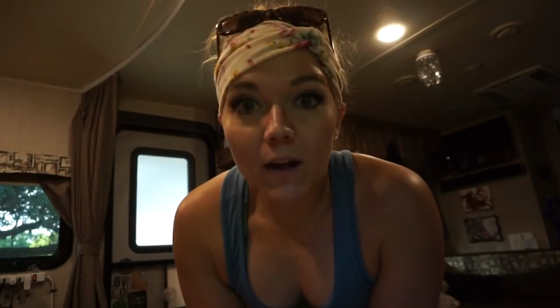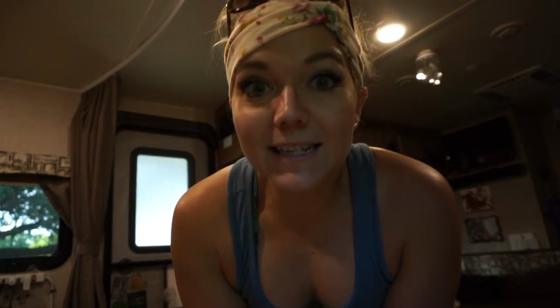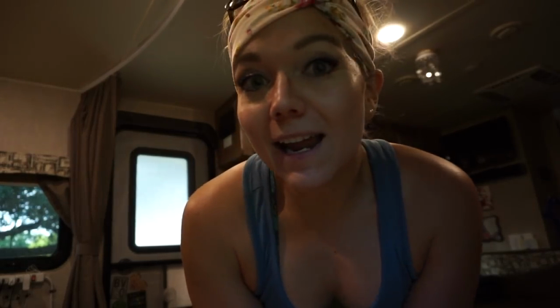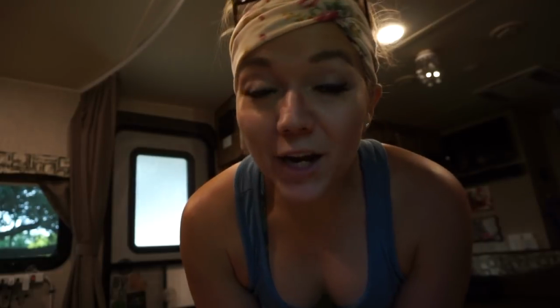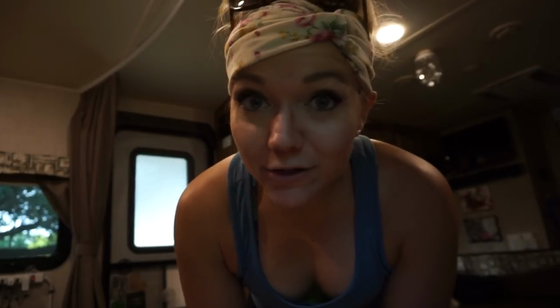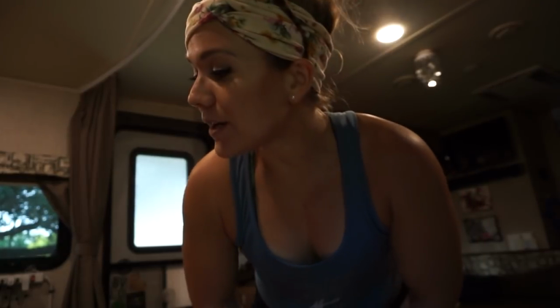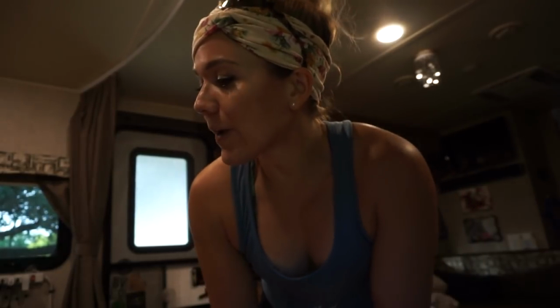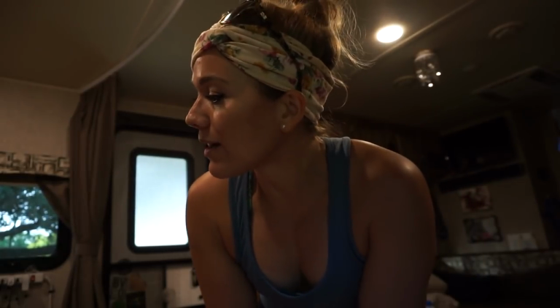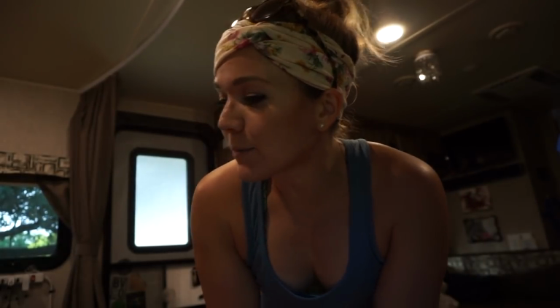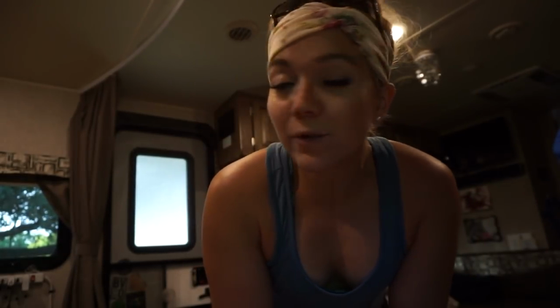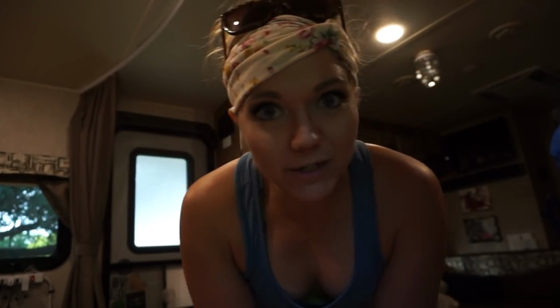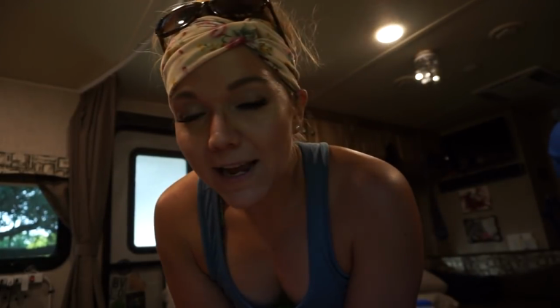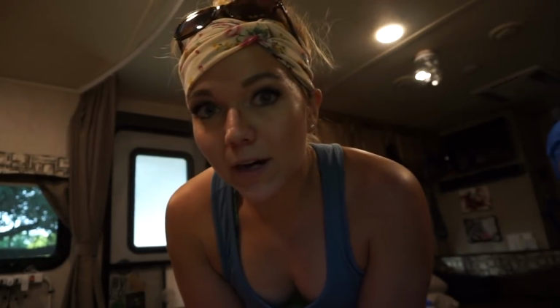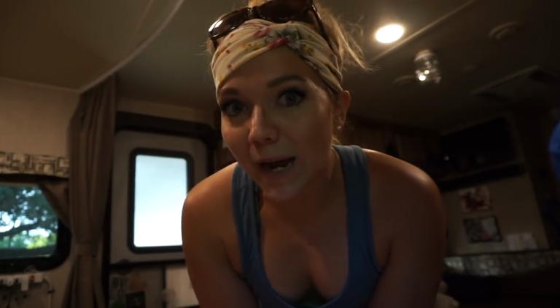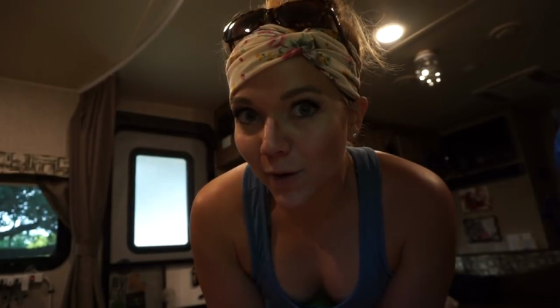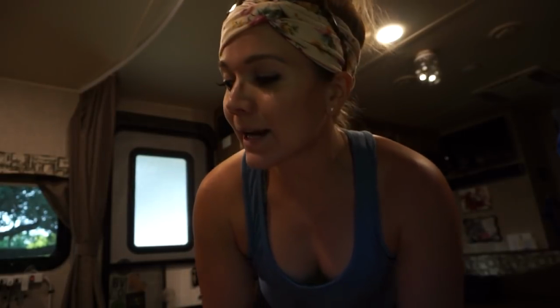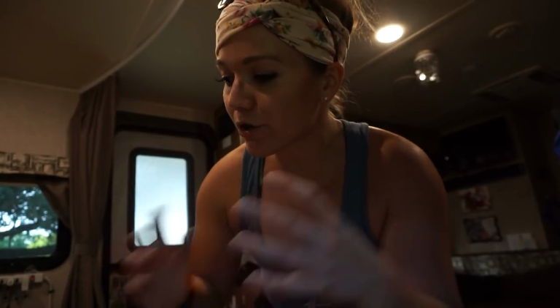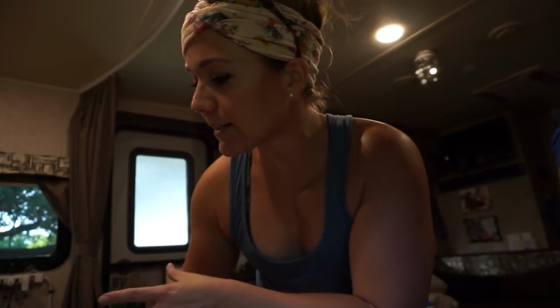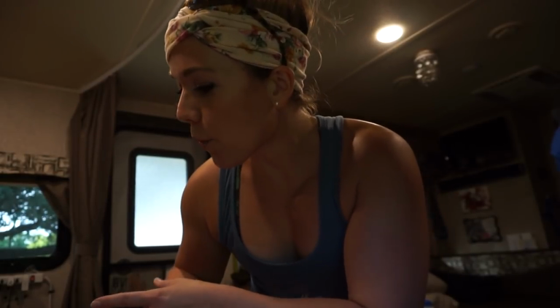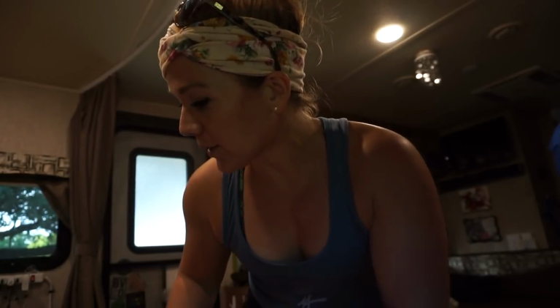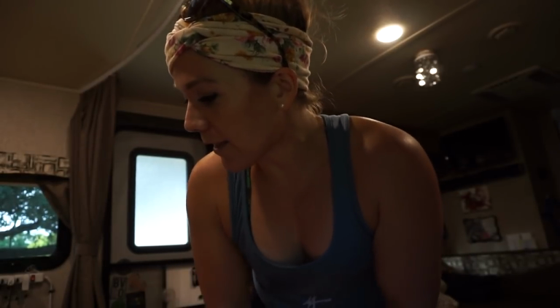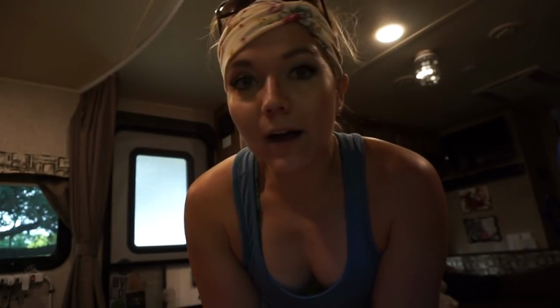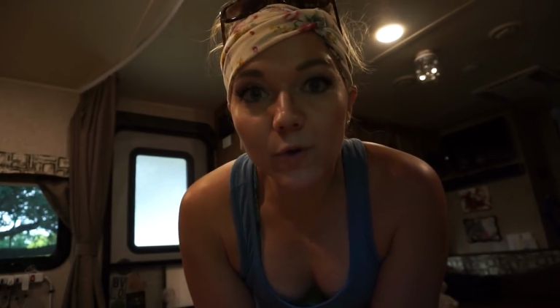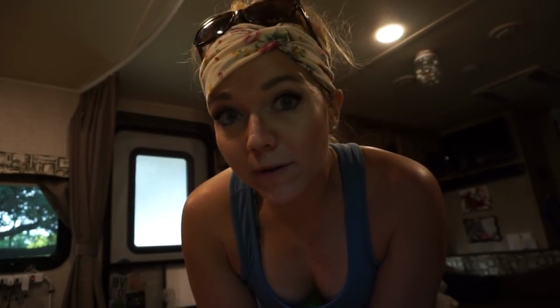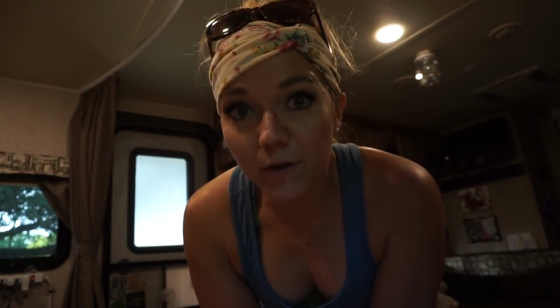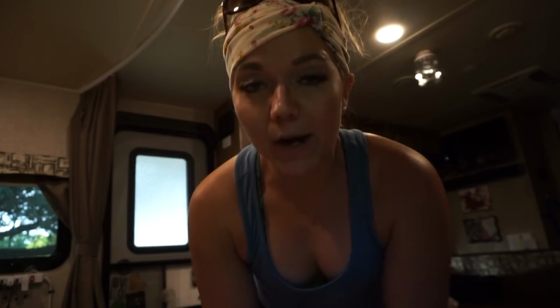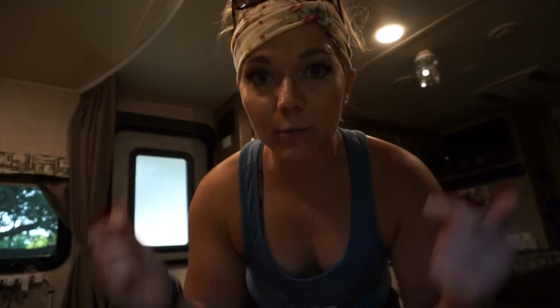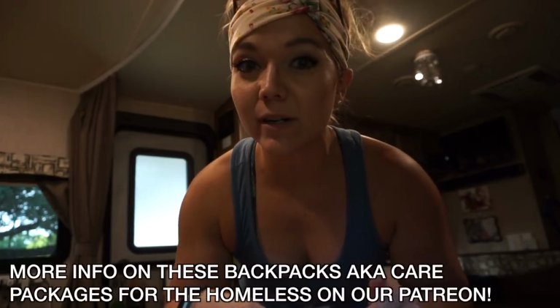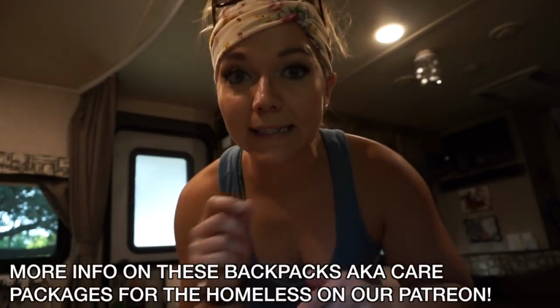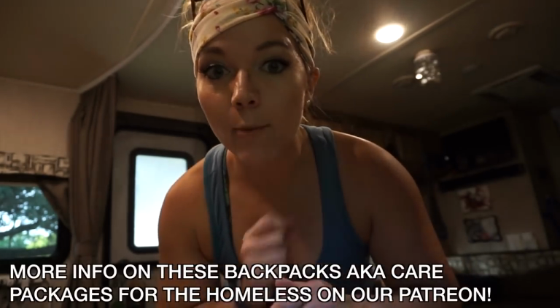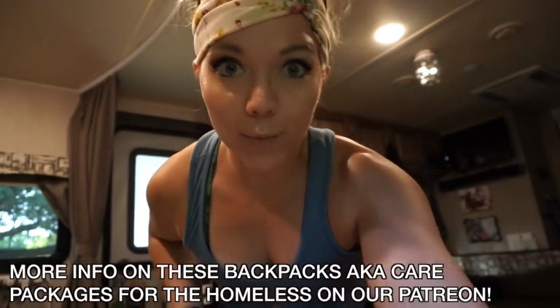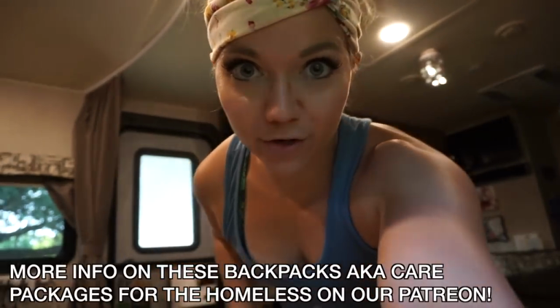Alright guys, today is care package day. We just picked up enough items for three care packages that I want to pass out on Sunday. I'm going to show you guys what's included in them. And if you want more information on these care packages, our Patreon is linked below.